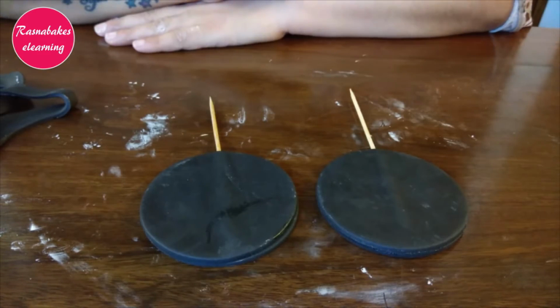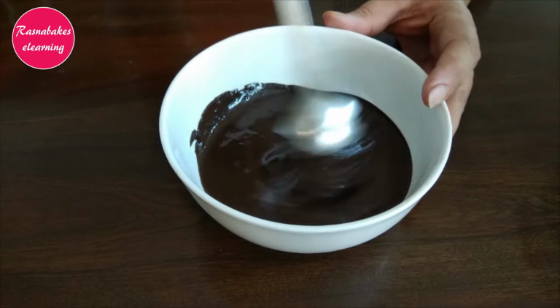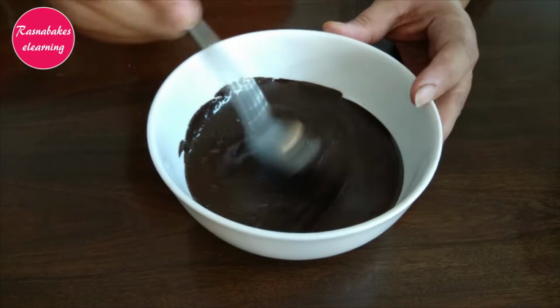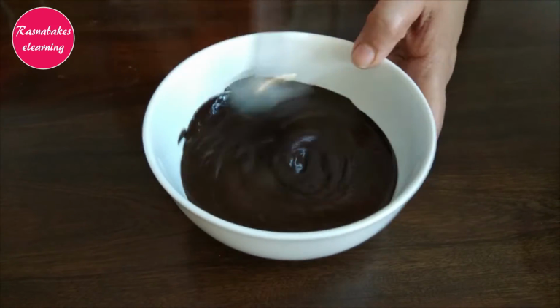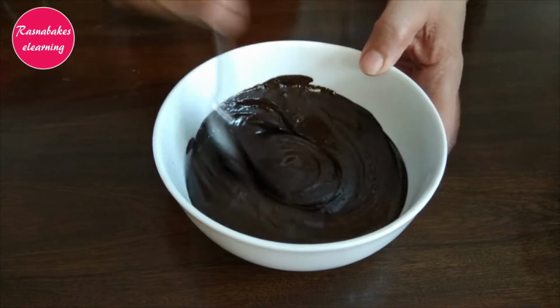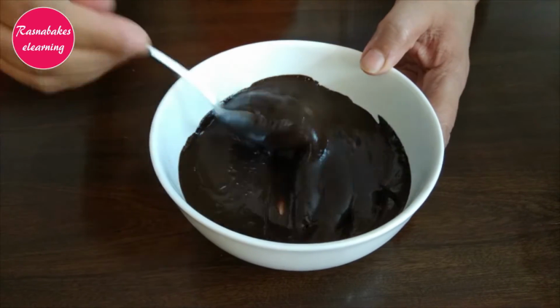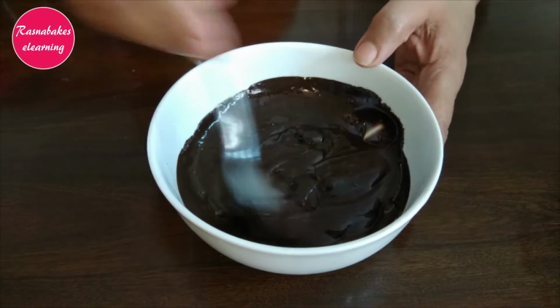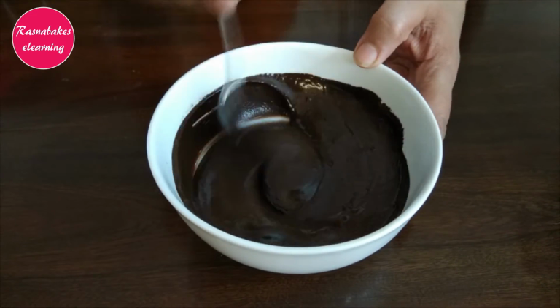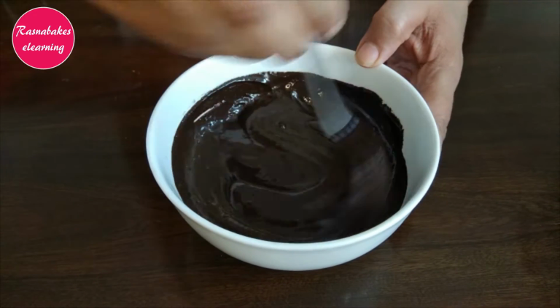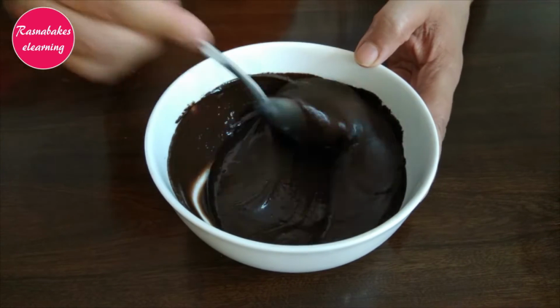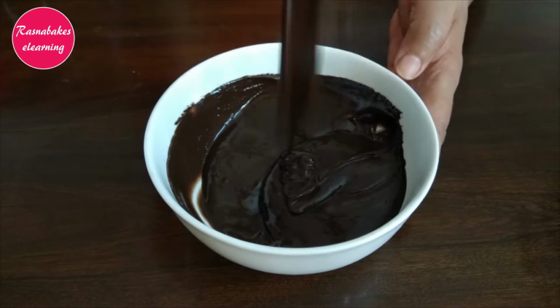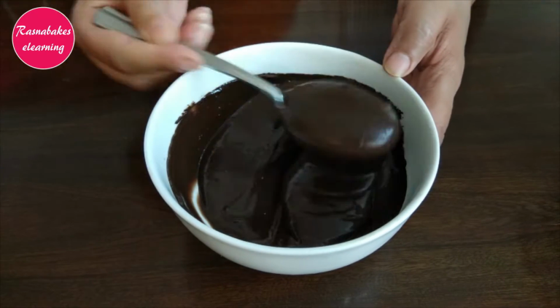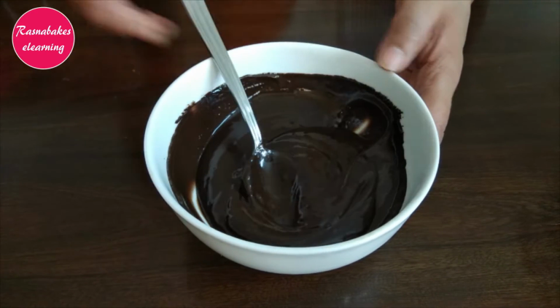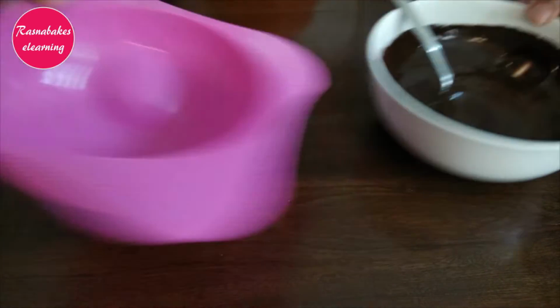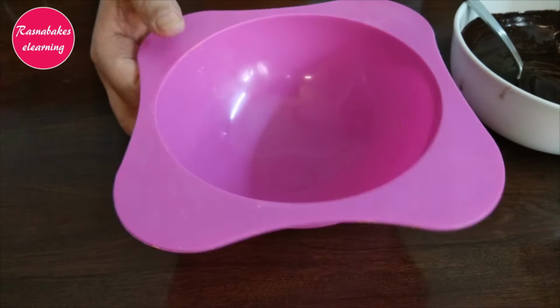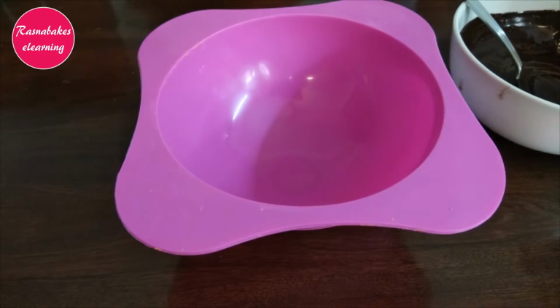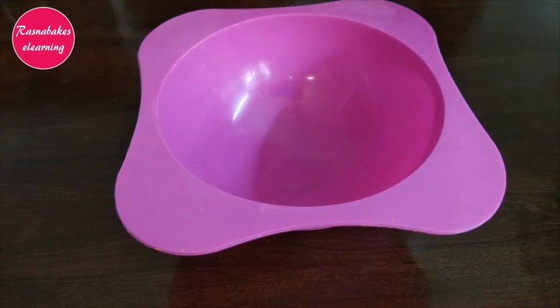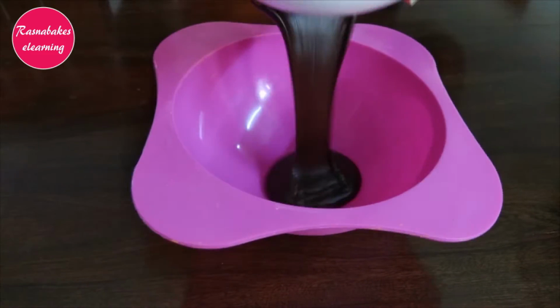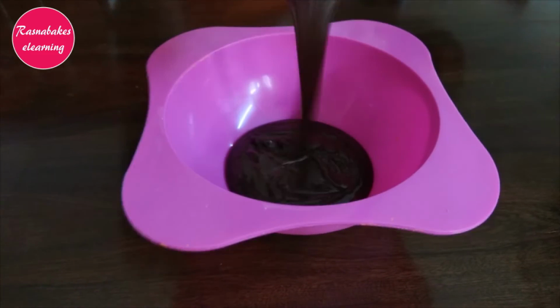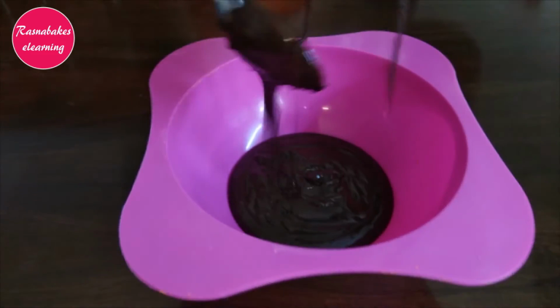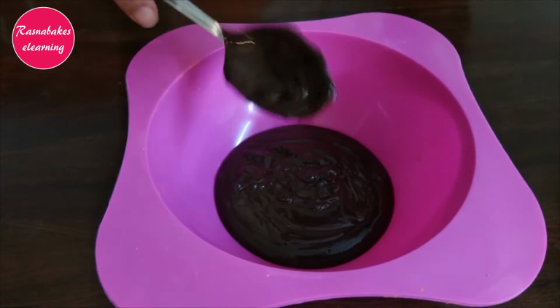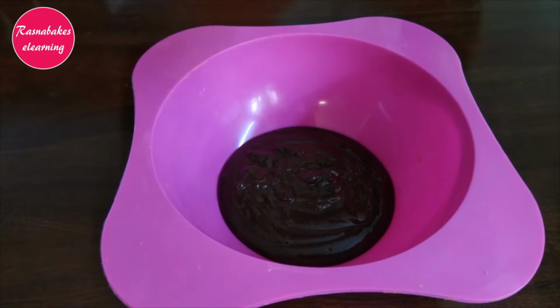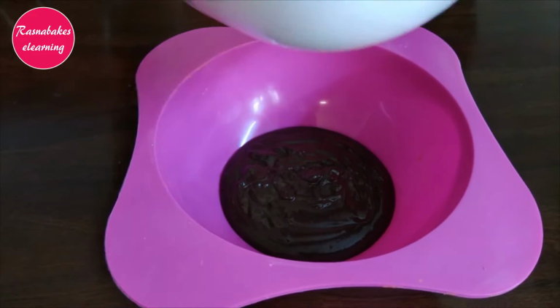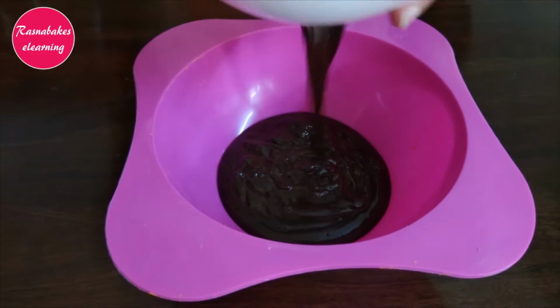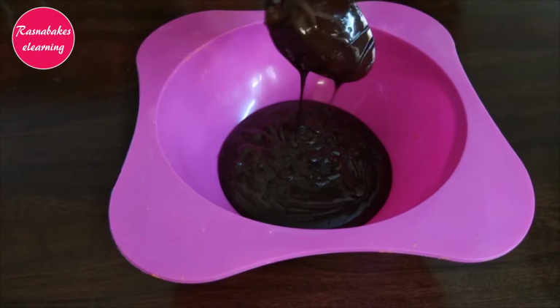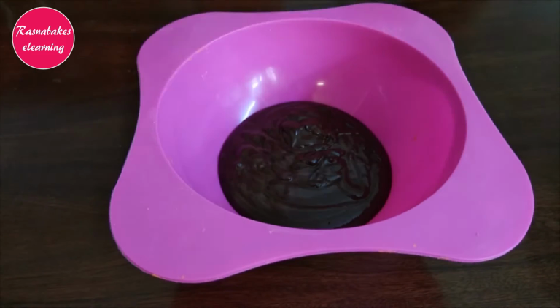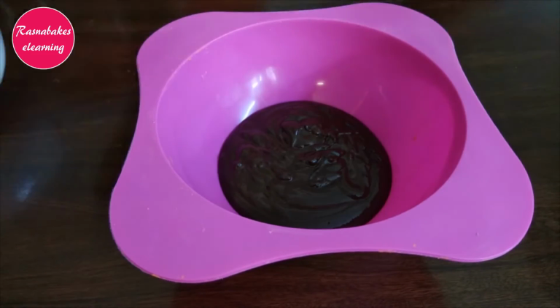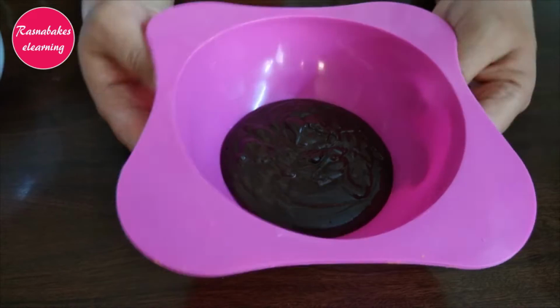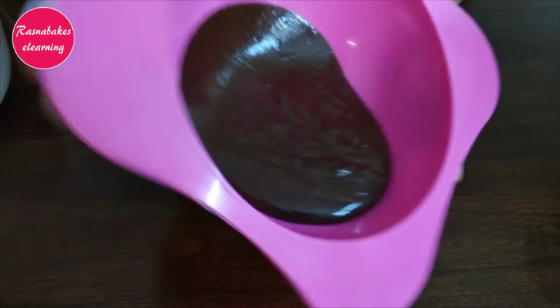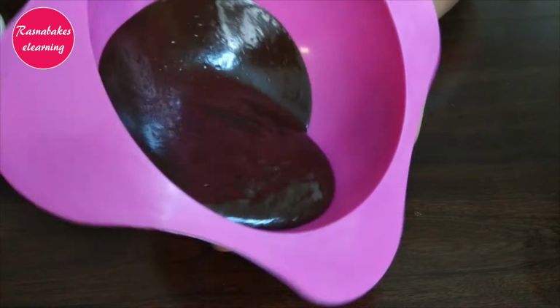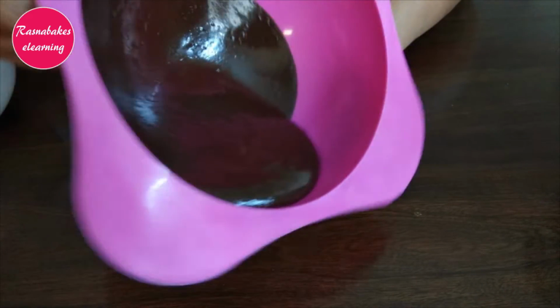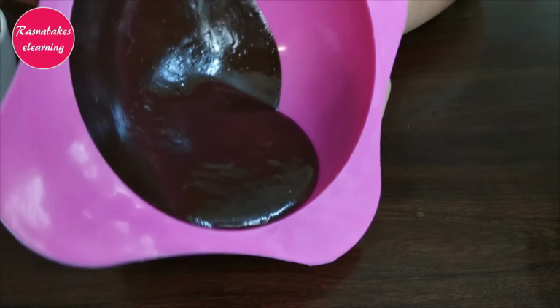Here we have melted dark chocolate. Mix it well till it's lump free. This is a dome-shaped silicon mold. Pour the chocolate in the mold and turn it around so it coats the base and sides well.